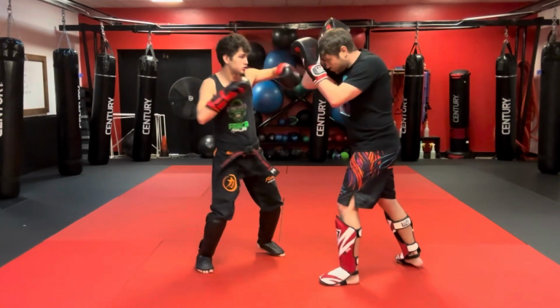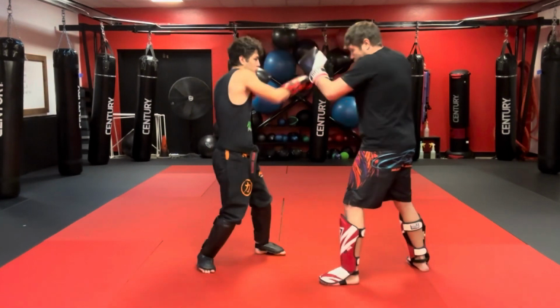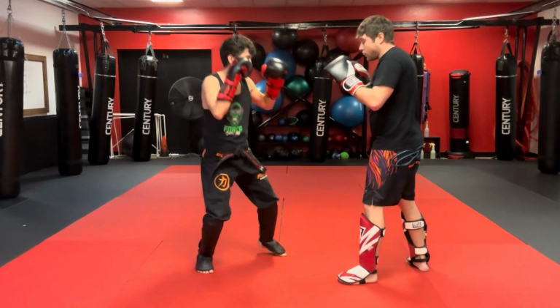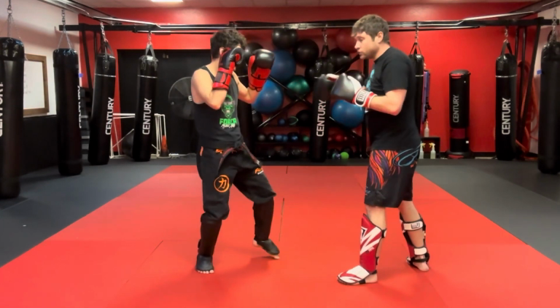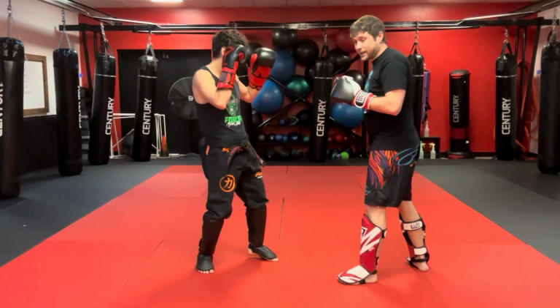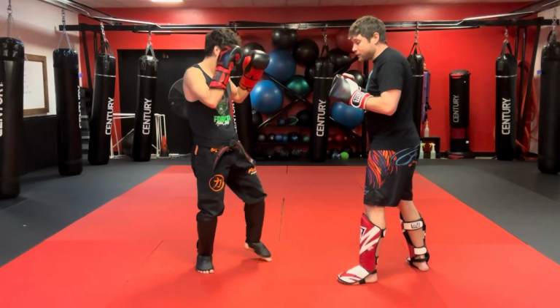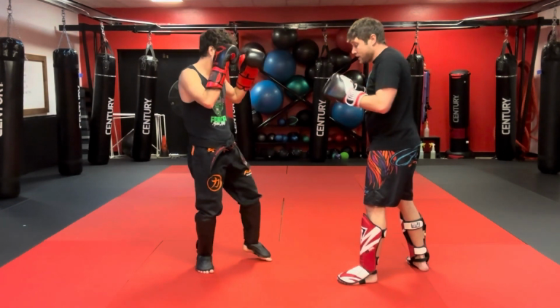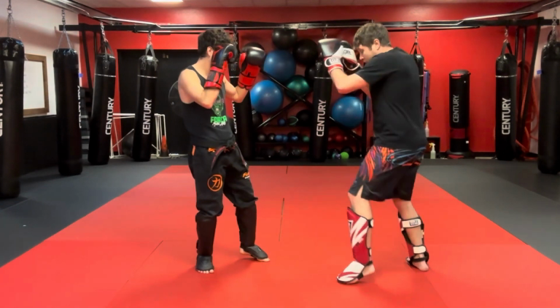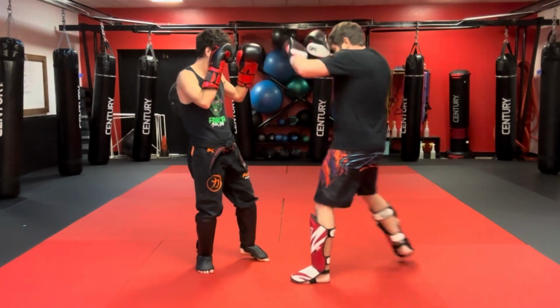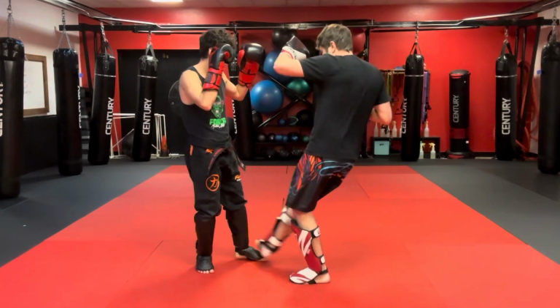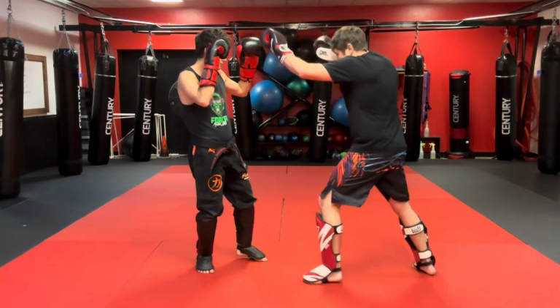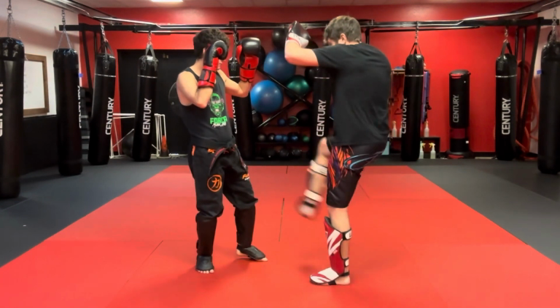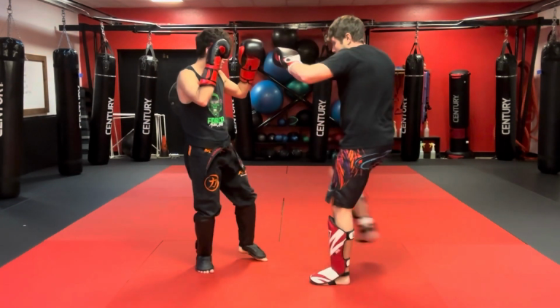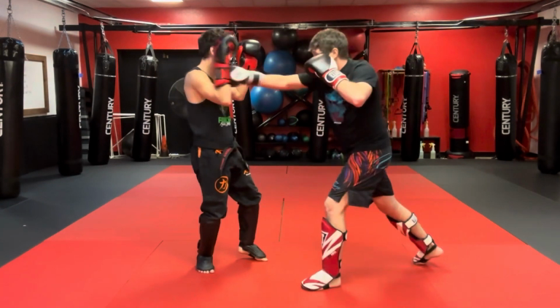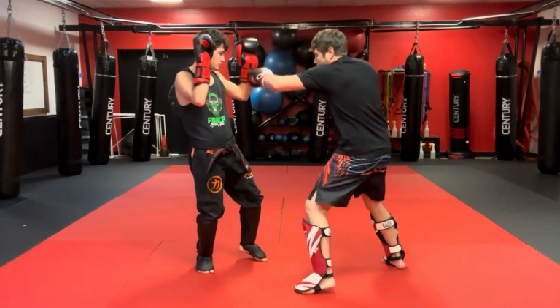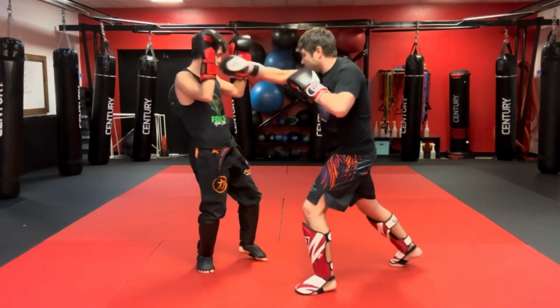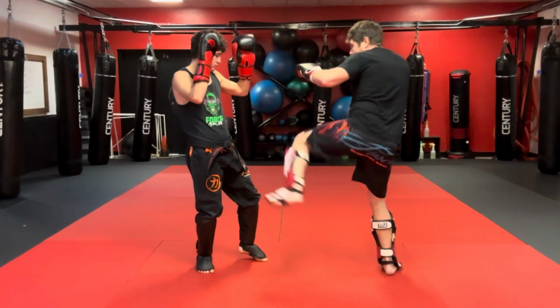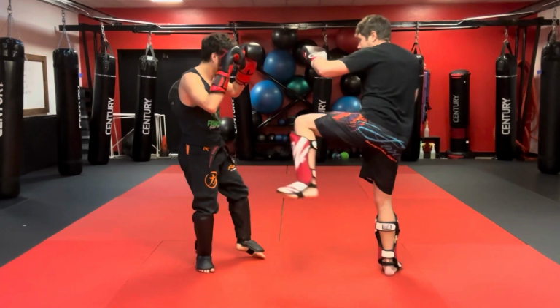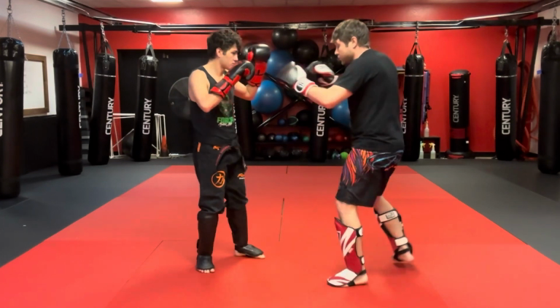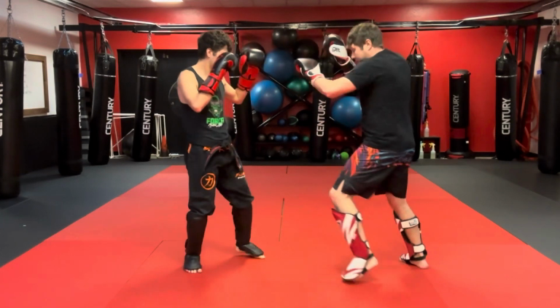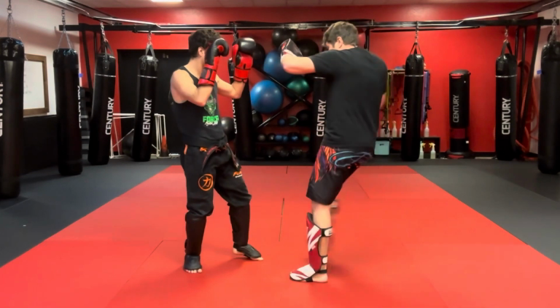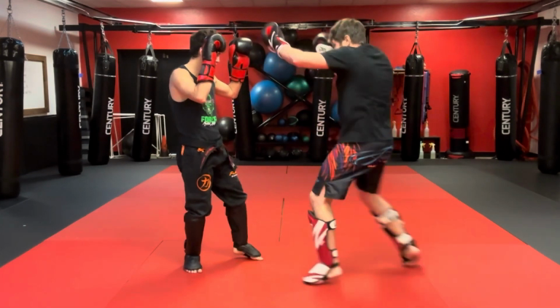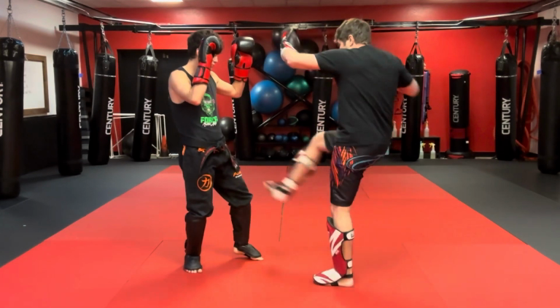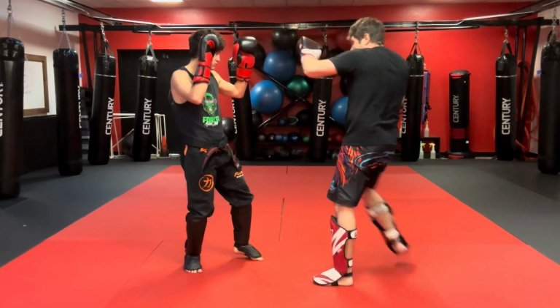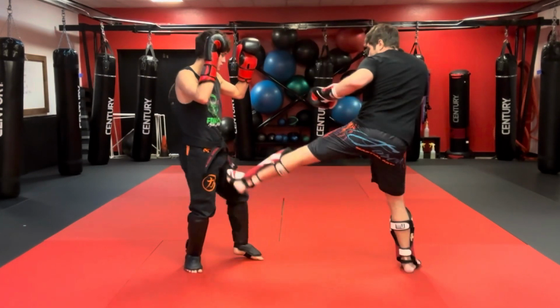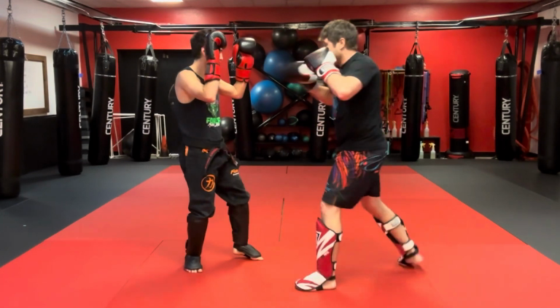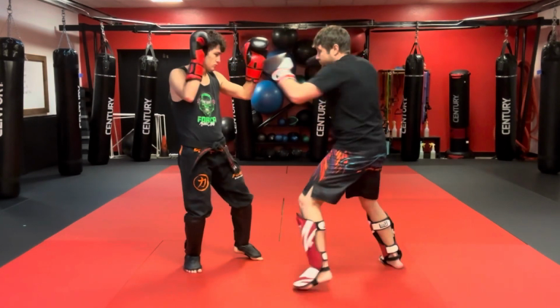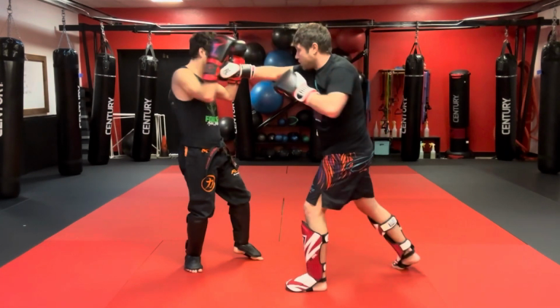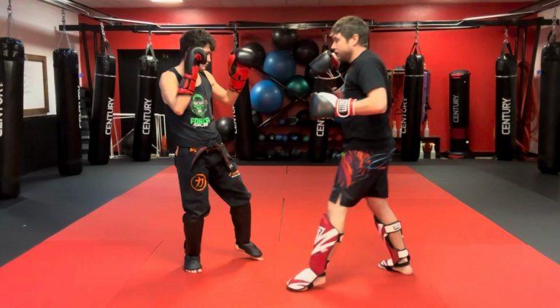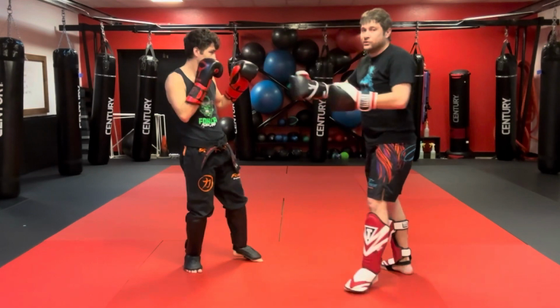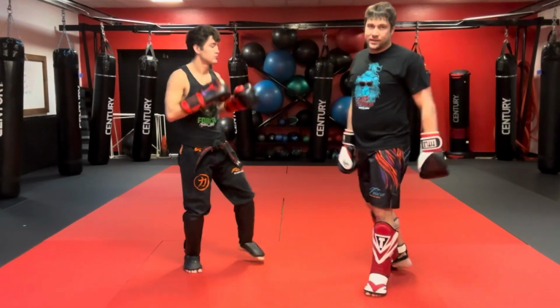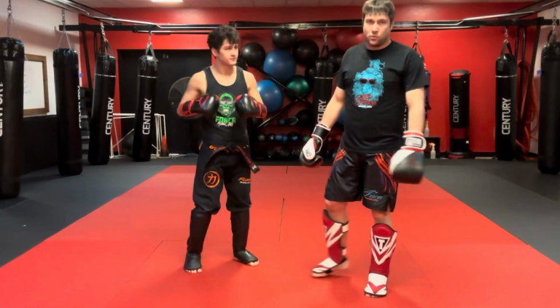So I'll do like an A and a B. The first one: sweep, stomp, cross, foot, cross, kick. Now I'm doing the three-kick version: sweep, stomp, kick, cross, foot, cross — just like that.